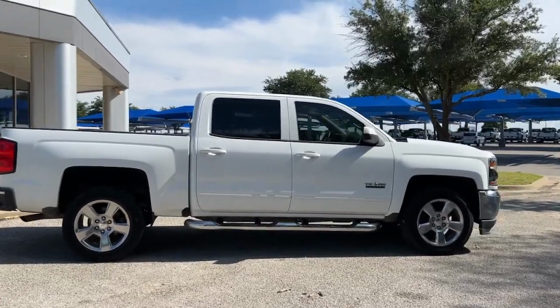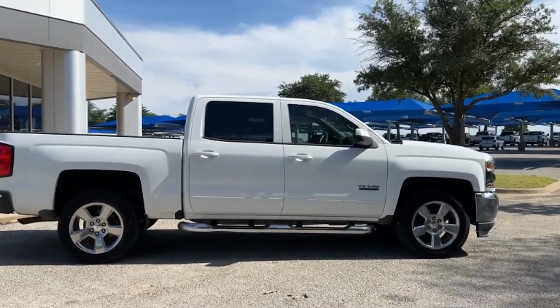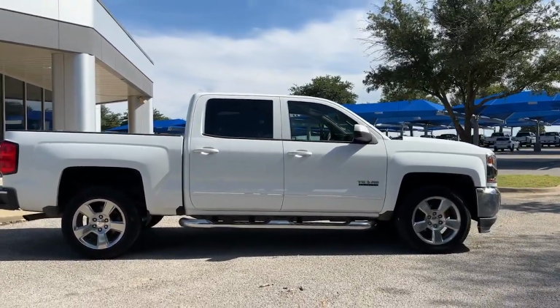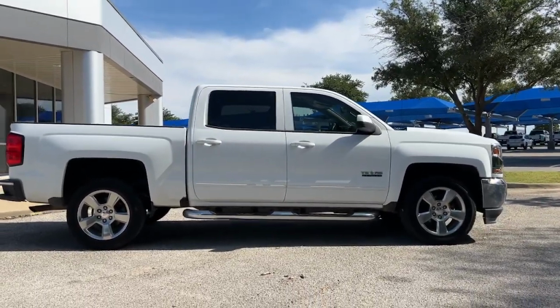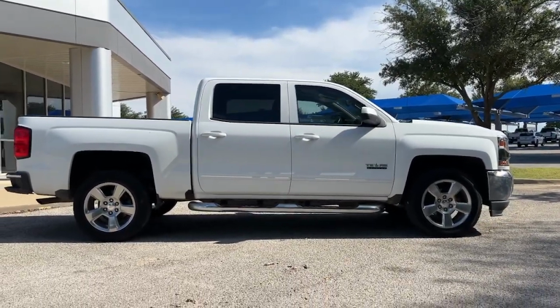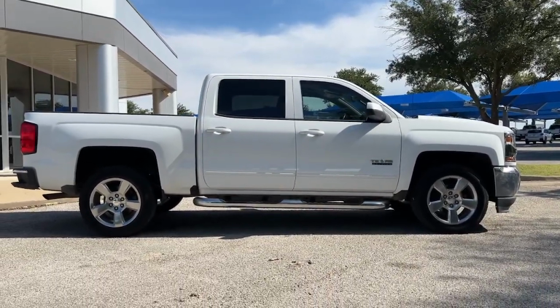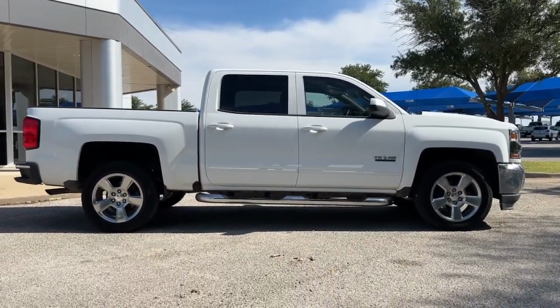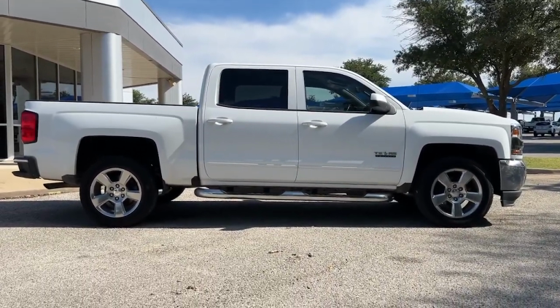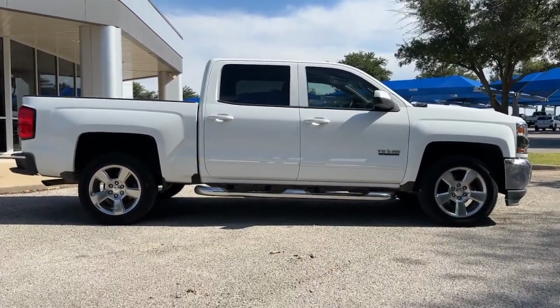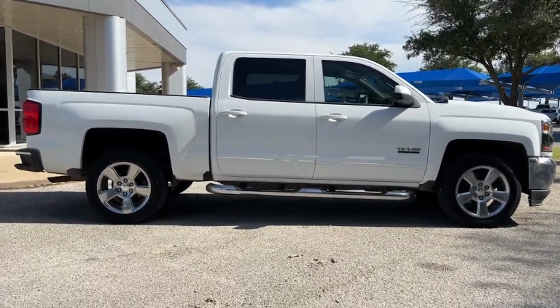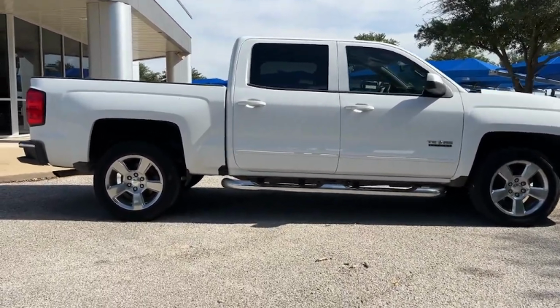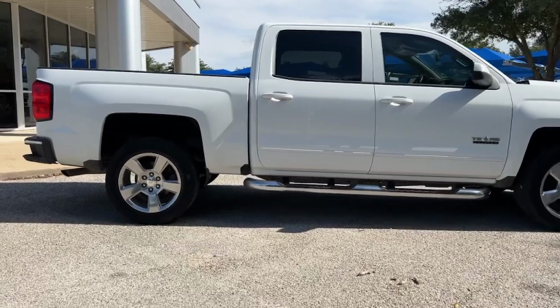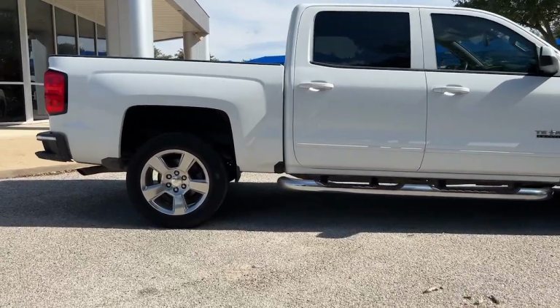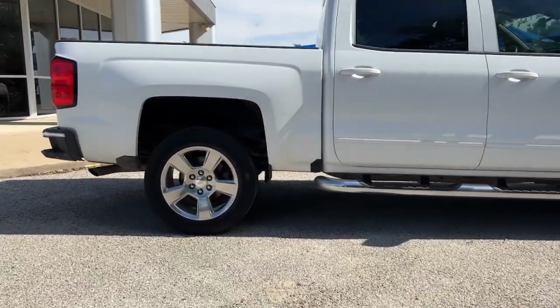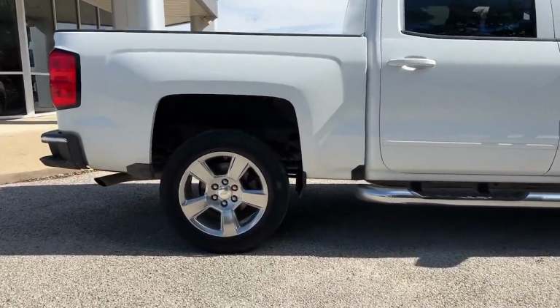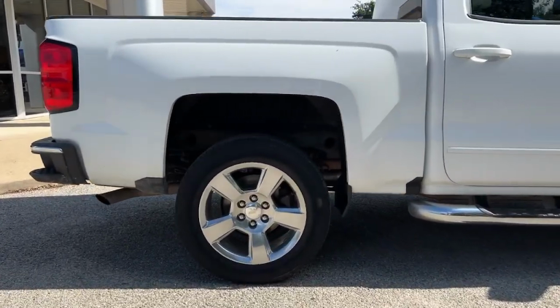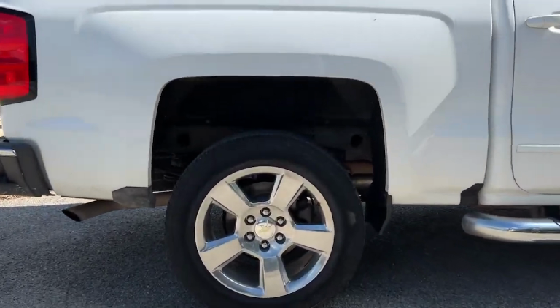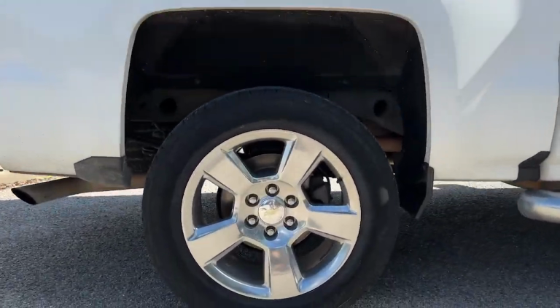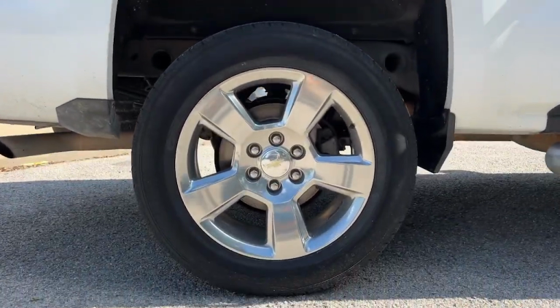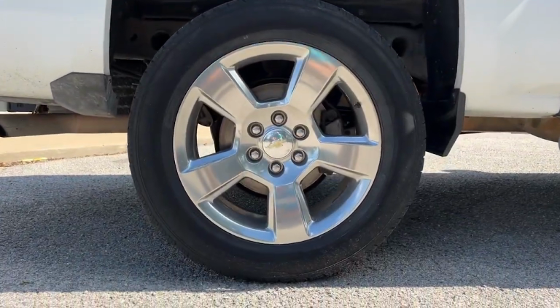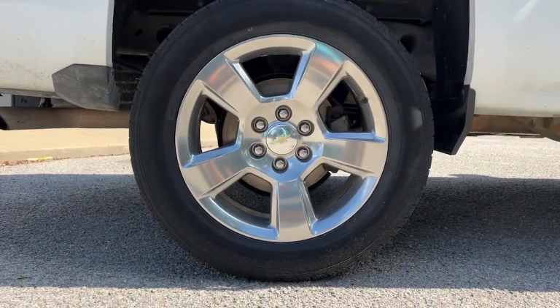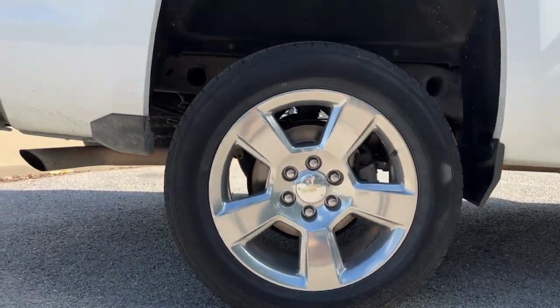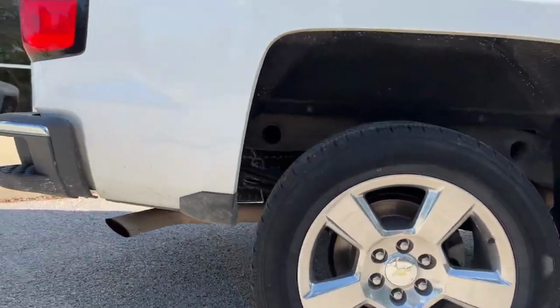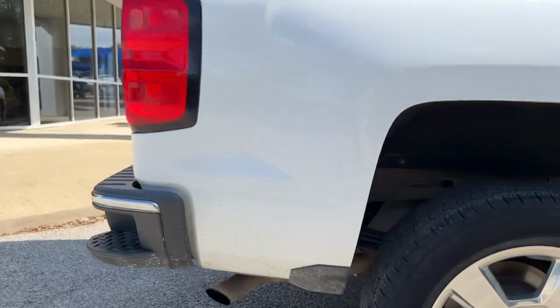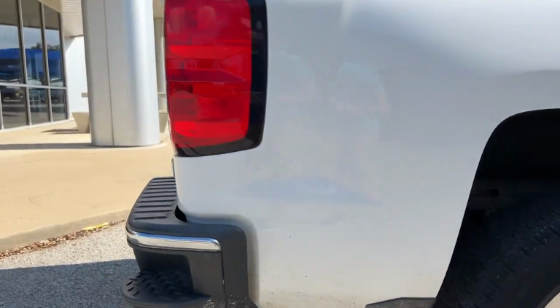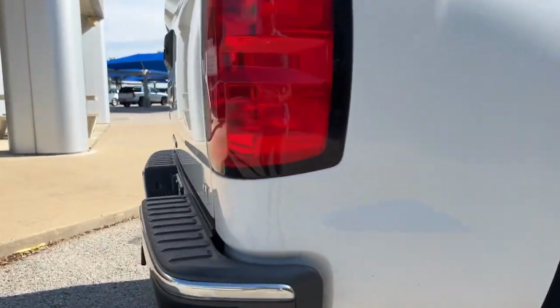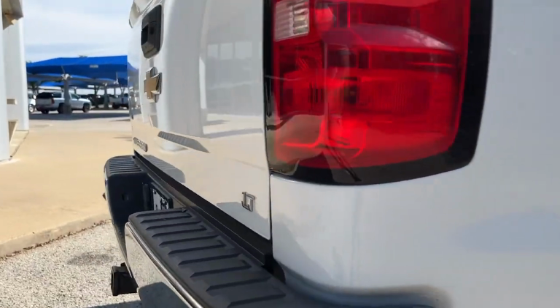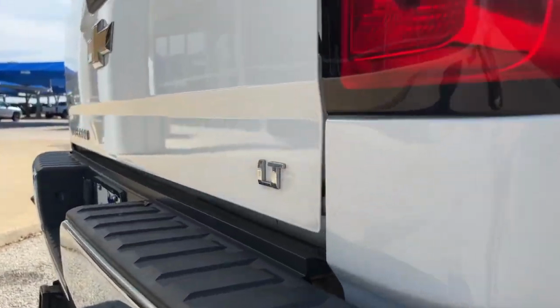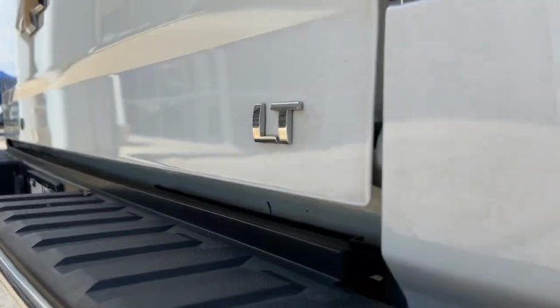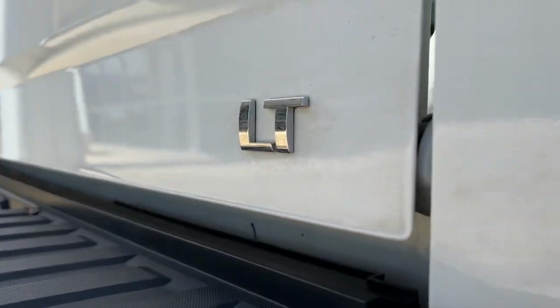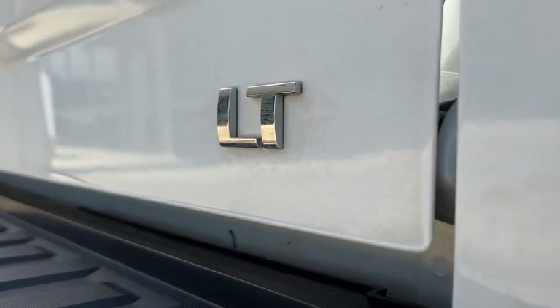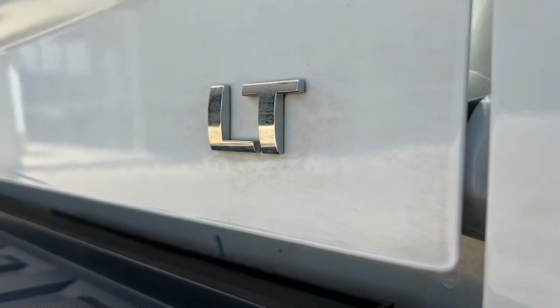Keyless entry, satellite radio, power passenger seat, fog lamps, remote engine start, backup camera, dual-zone AC, leather-wrapped steering wheel, aluminum wheels, power driver's seat.